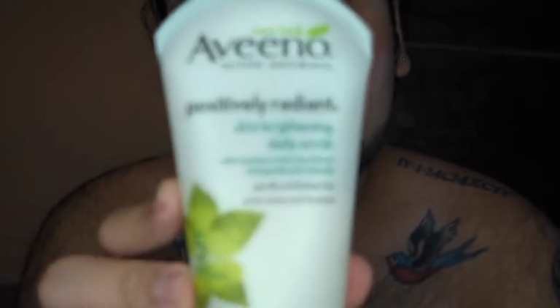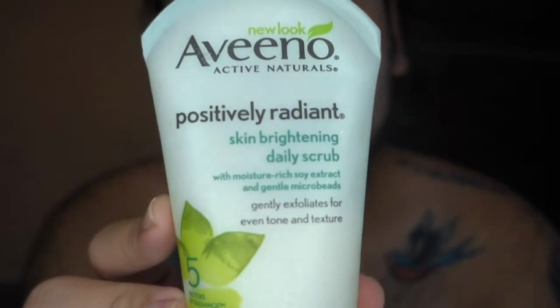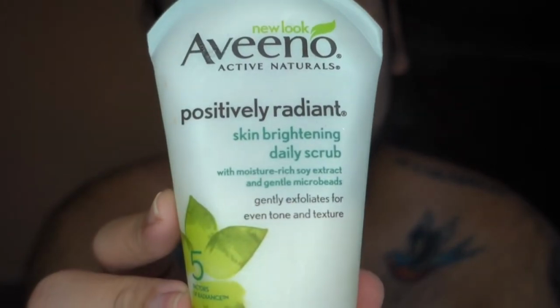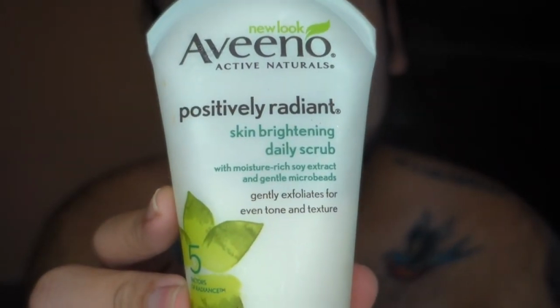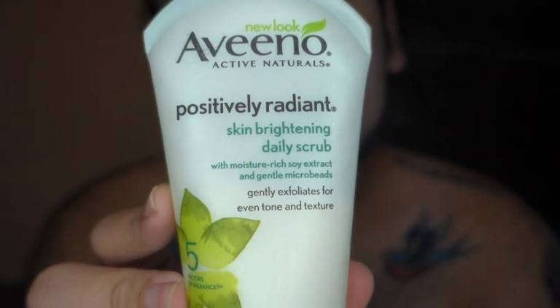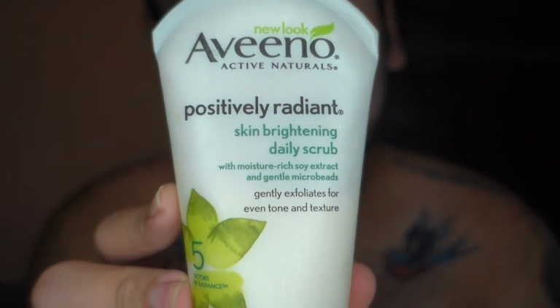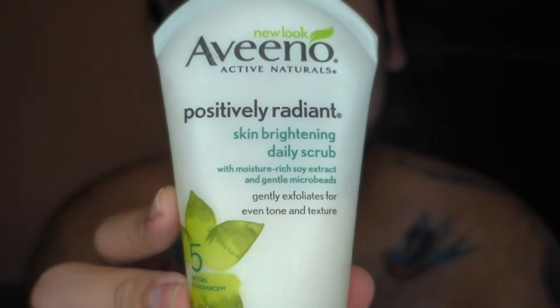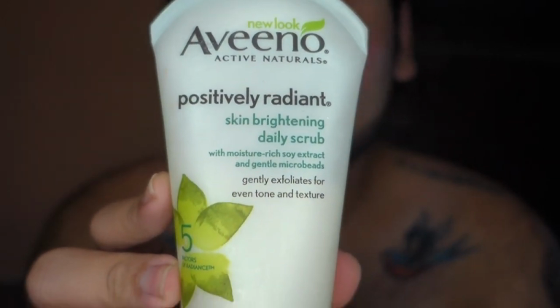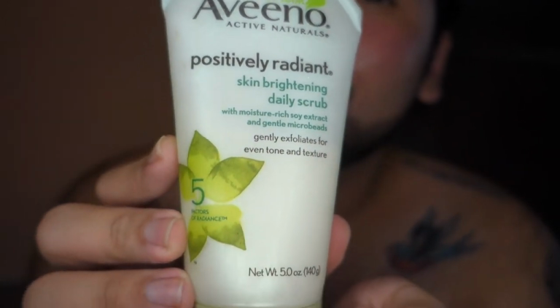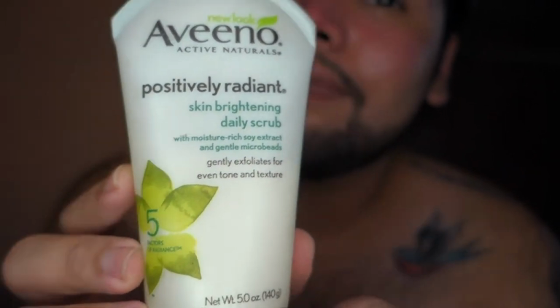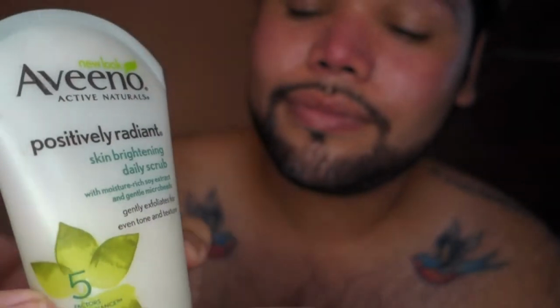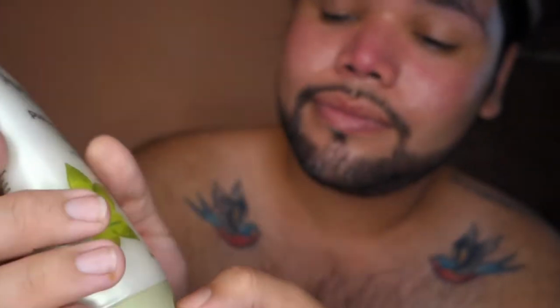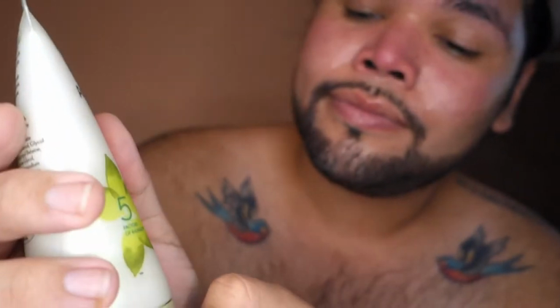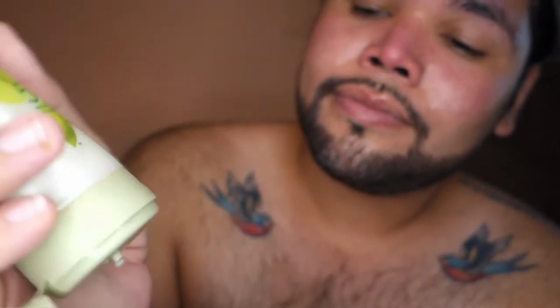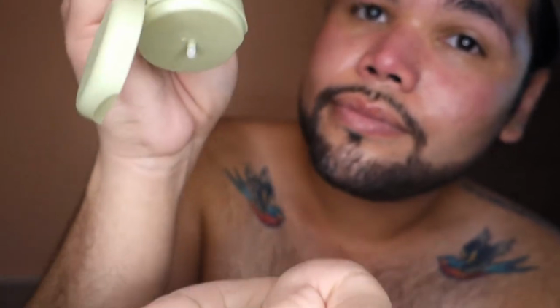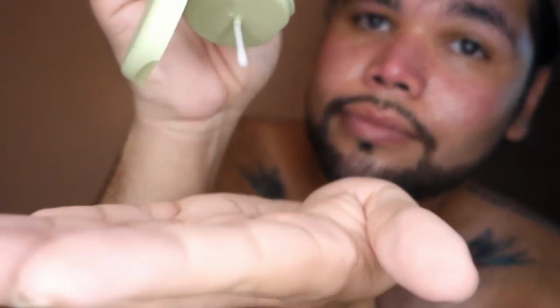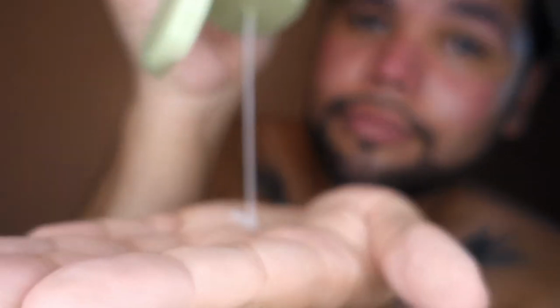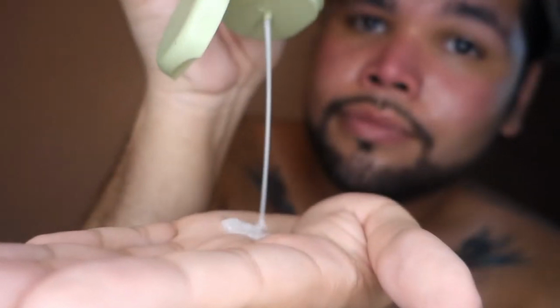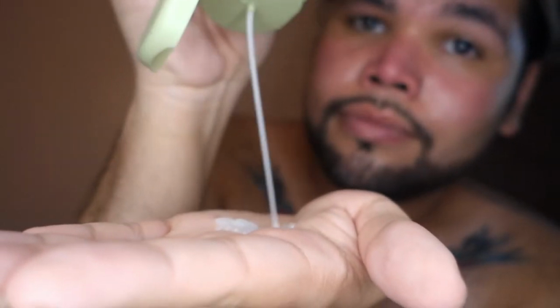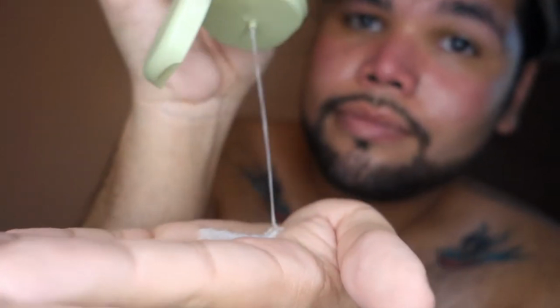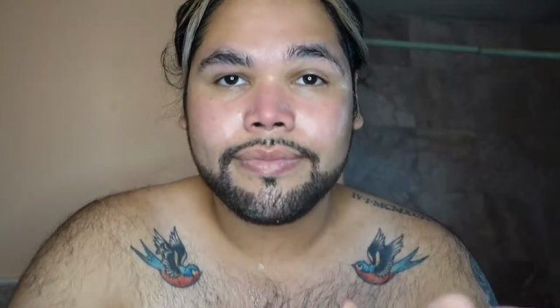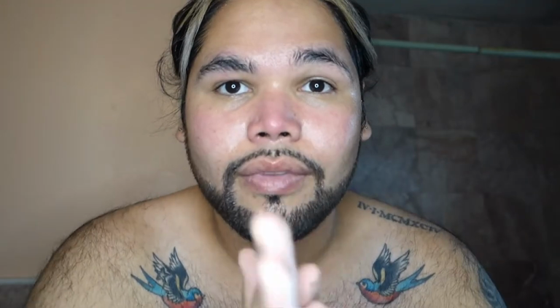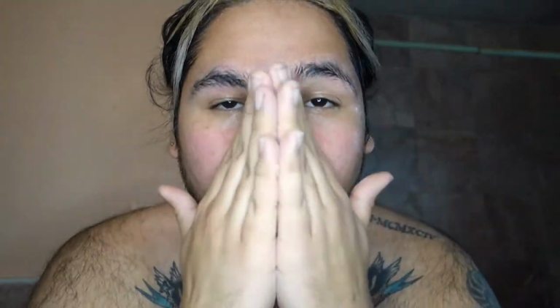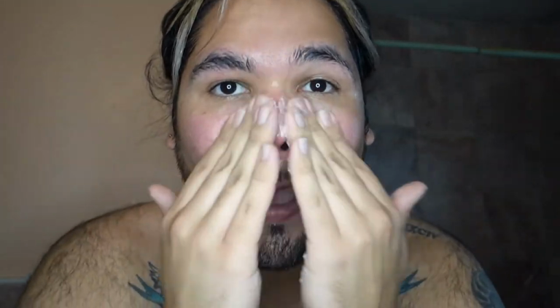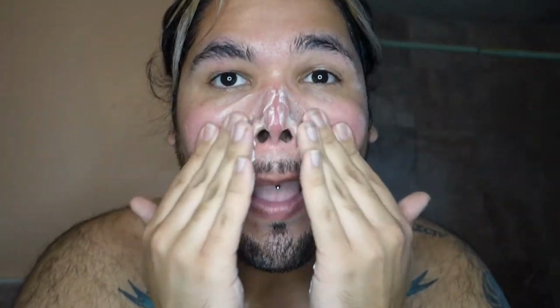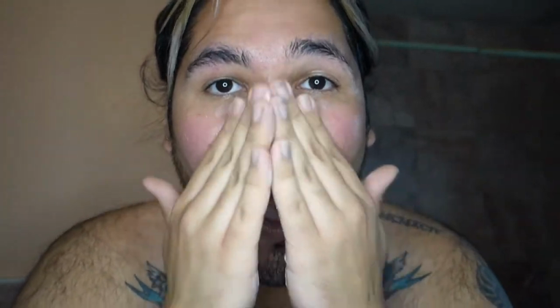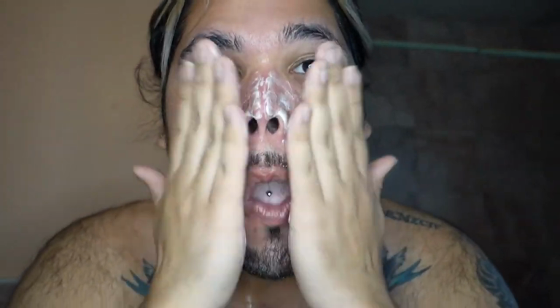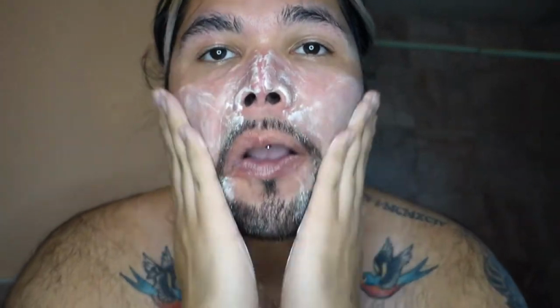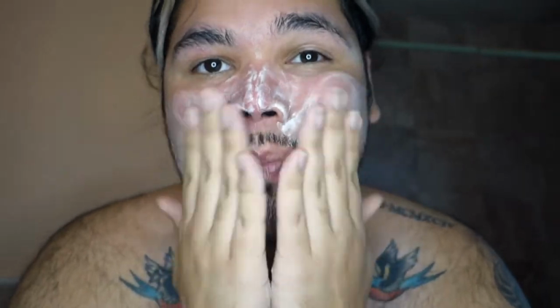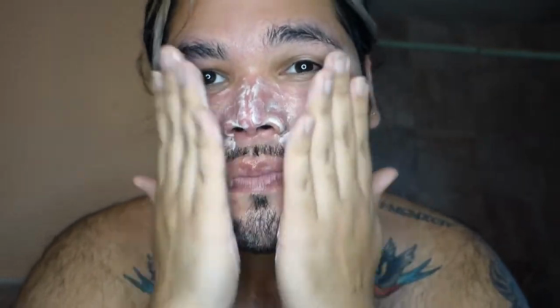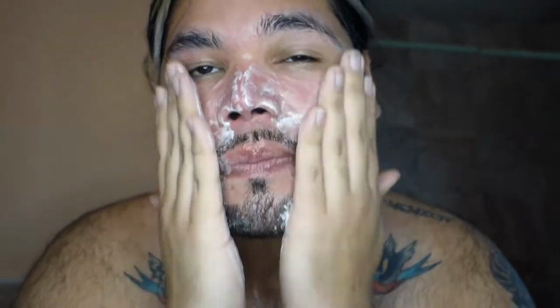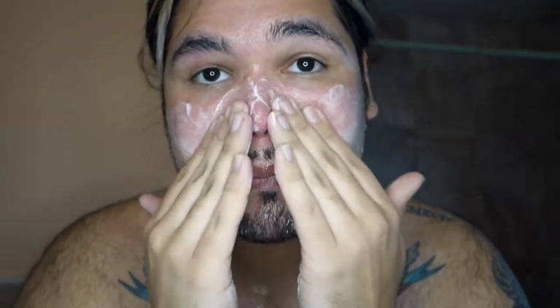Last but not least, I'm gonna go in with the Aveeno Positively Radiant Skin Brightening Day Scrub. I like using this last because it just really makes my skin feel really soft.